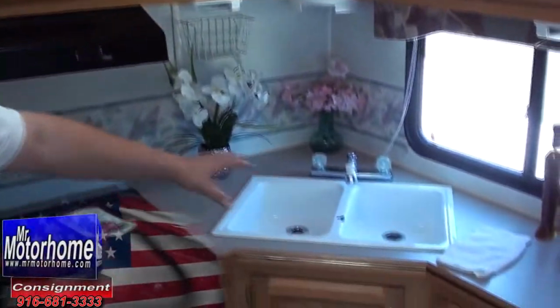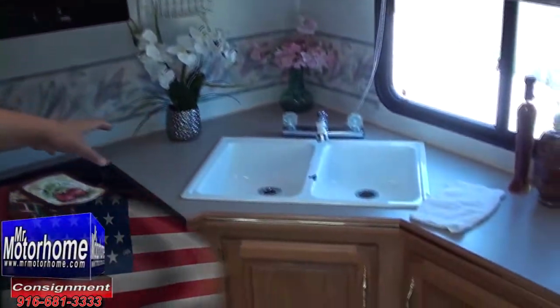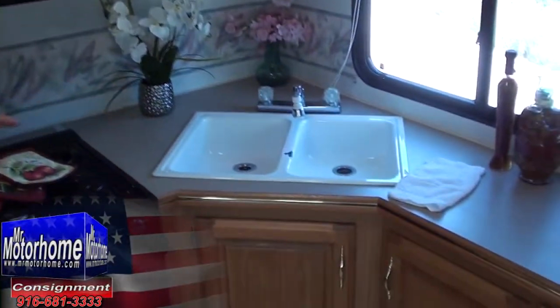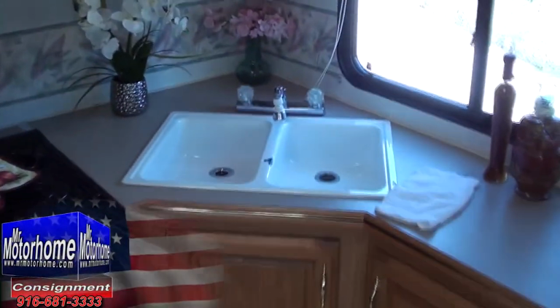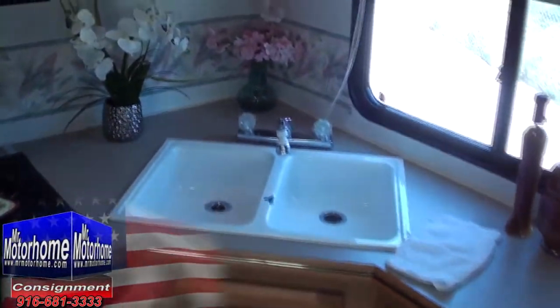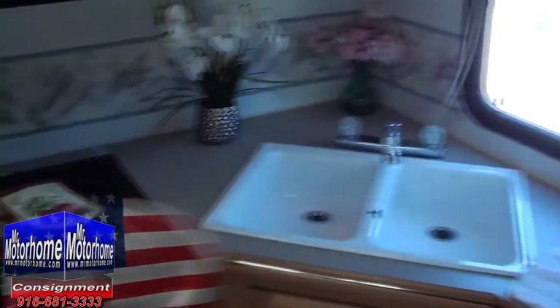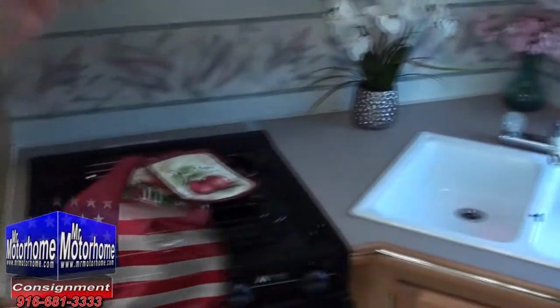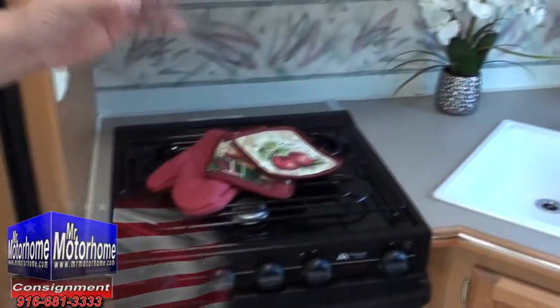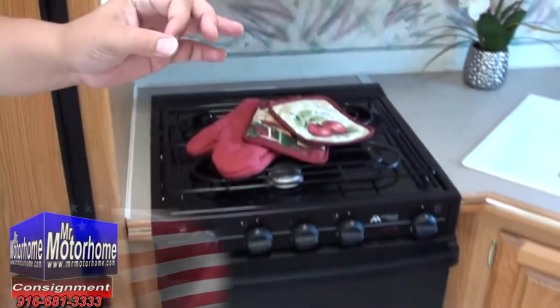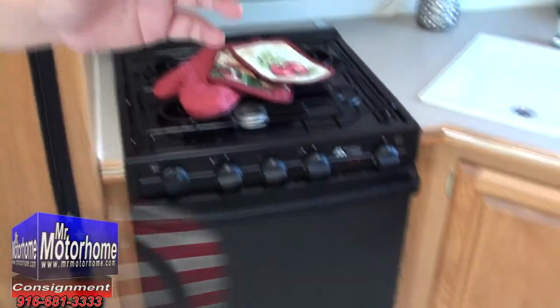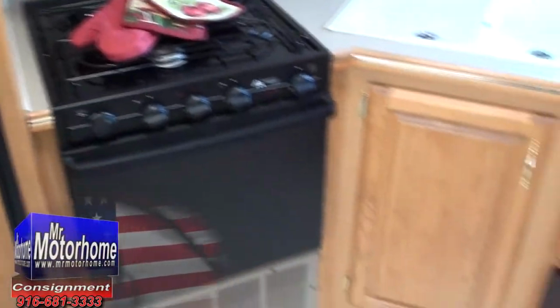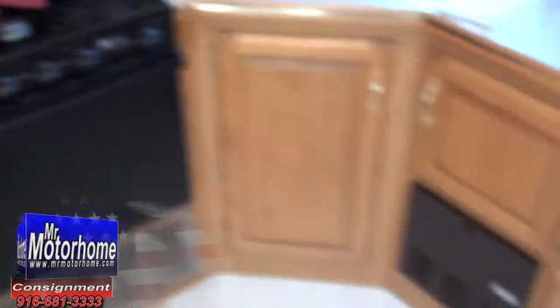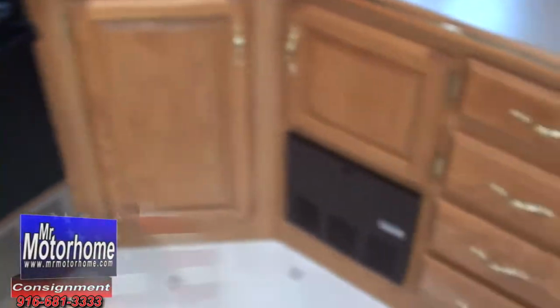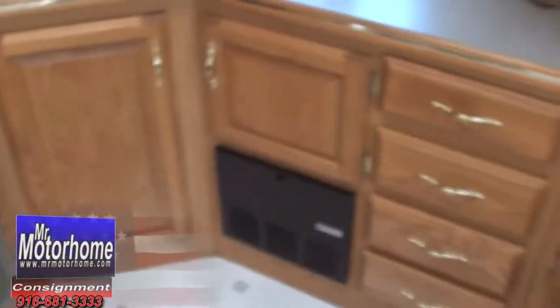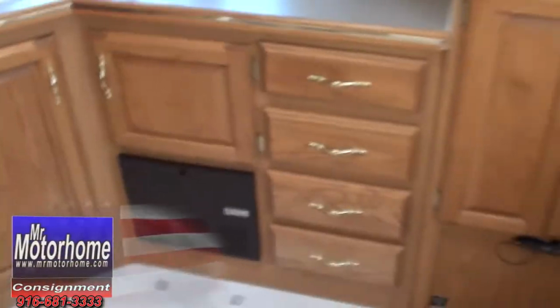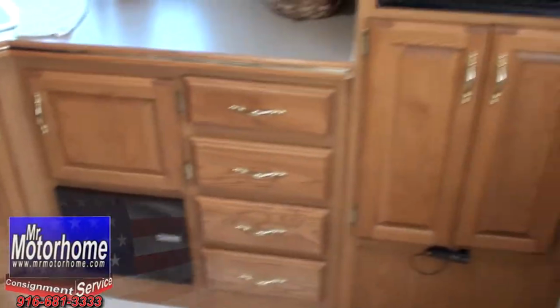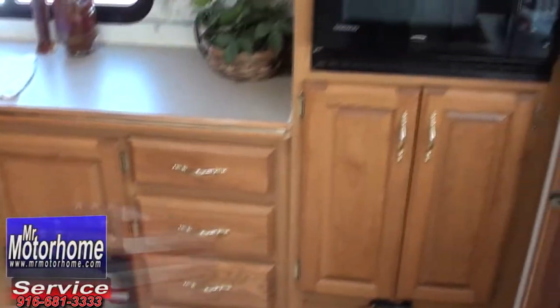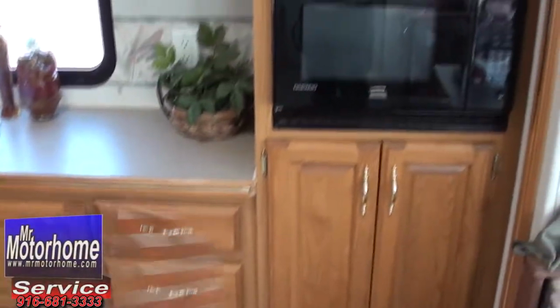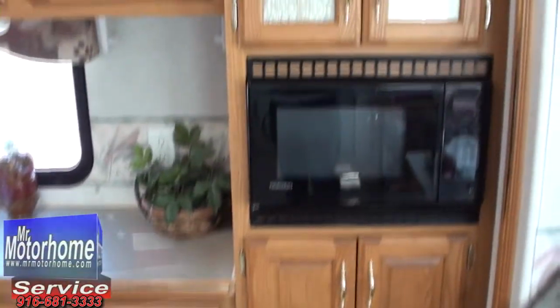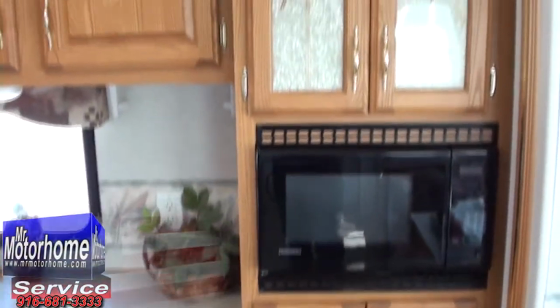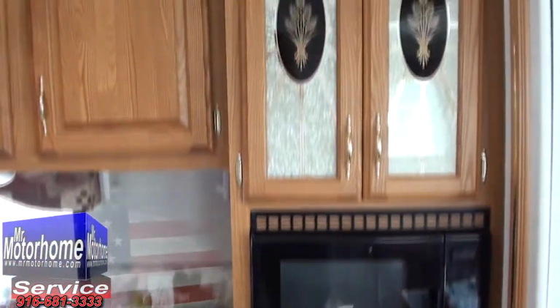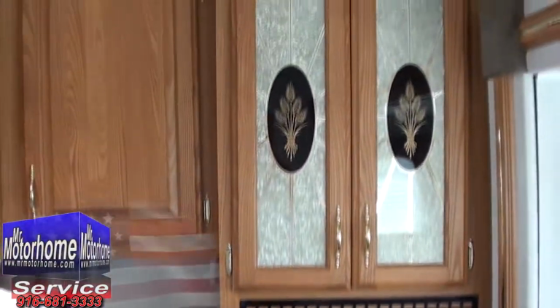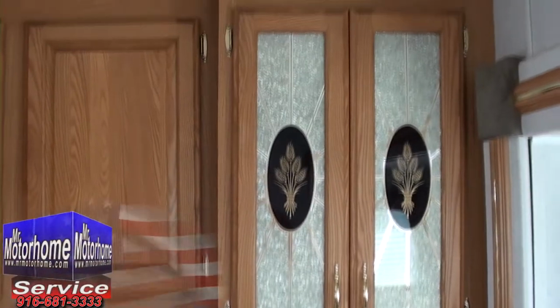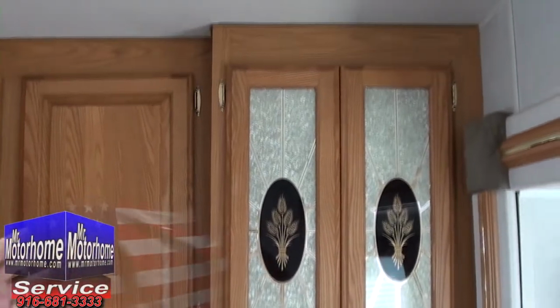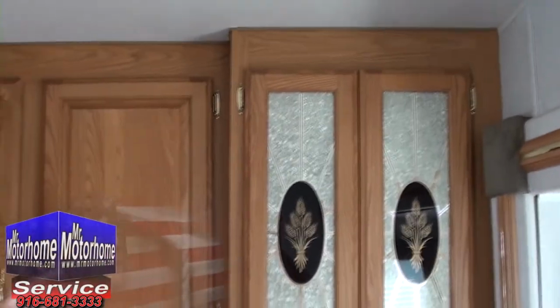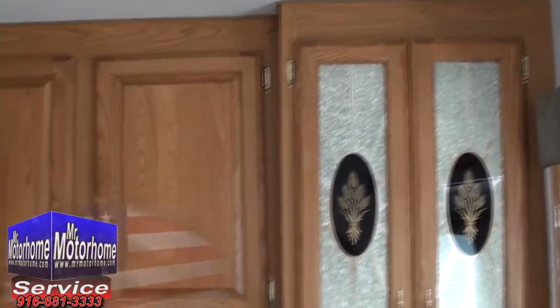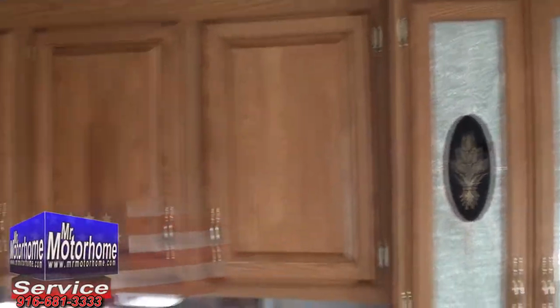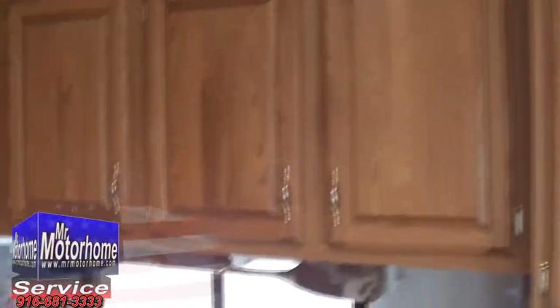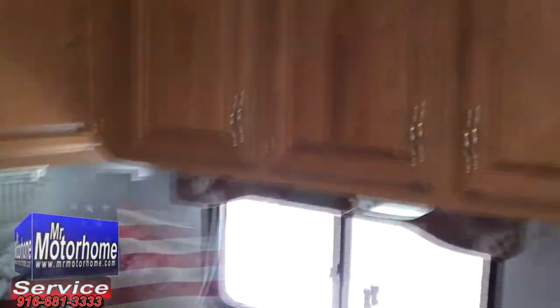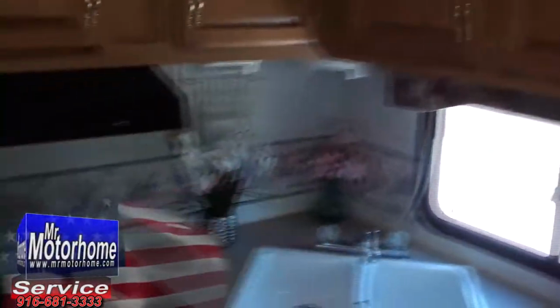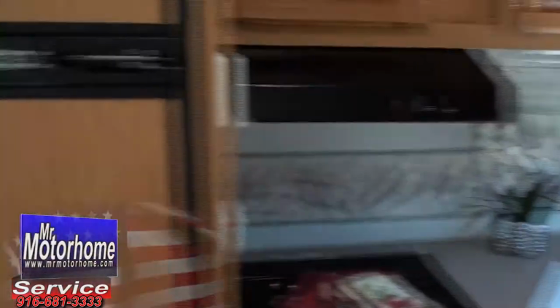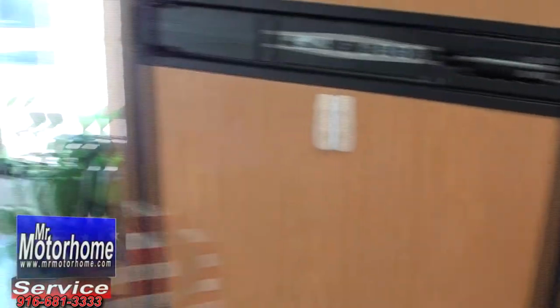There's lots of counter space. The kitchen has a real home-style sink, and I love the fact that you've got more storage space than you could shake a stick at. You've got the microwave over here with a beautiful glass inlay, and of course going up into the master area.